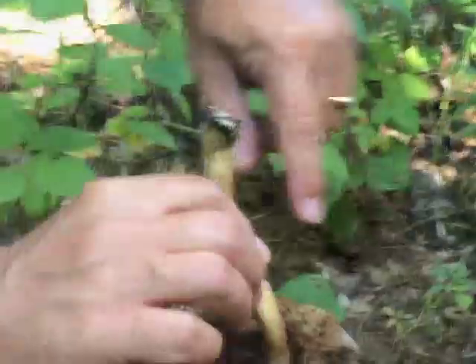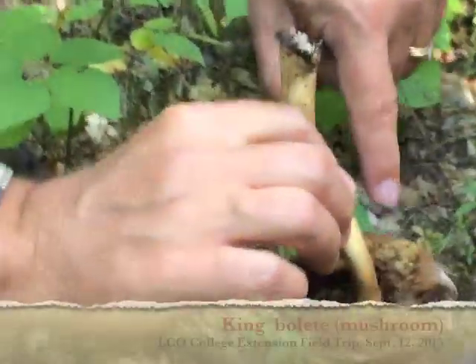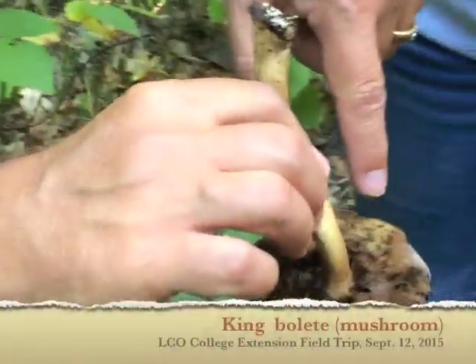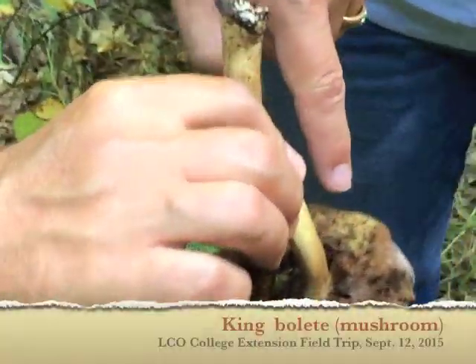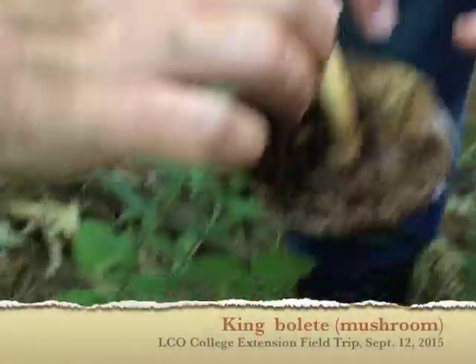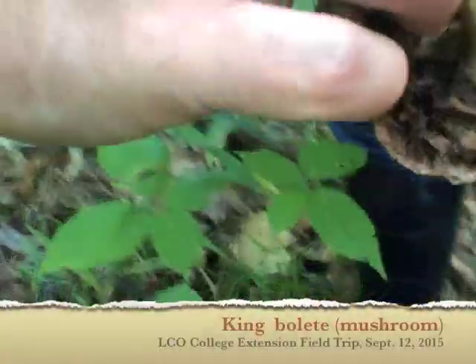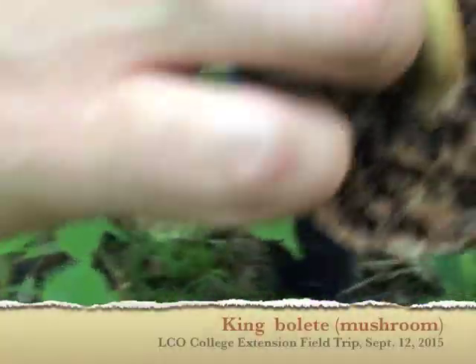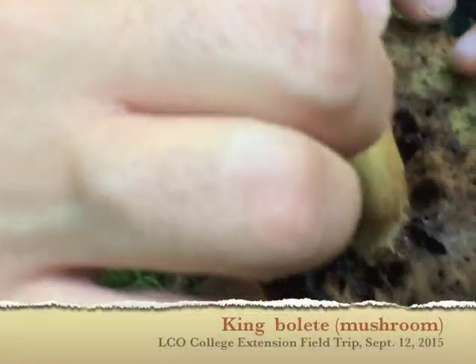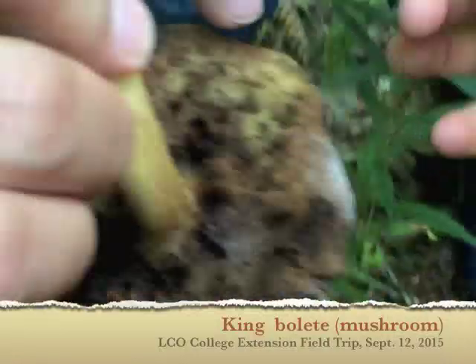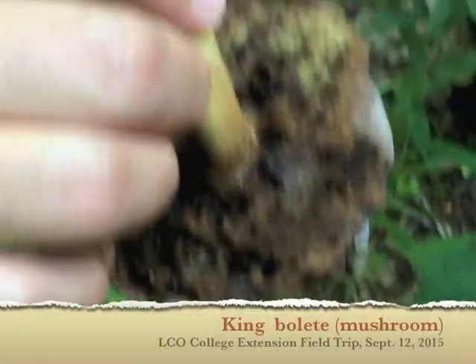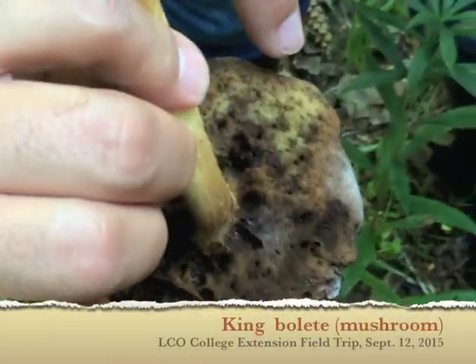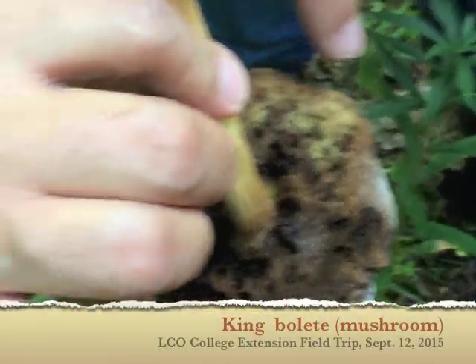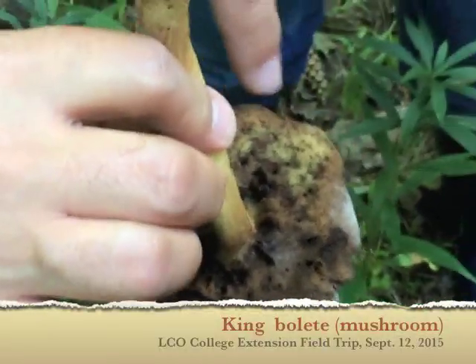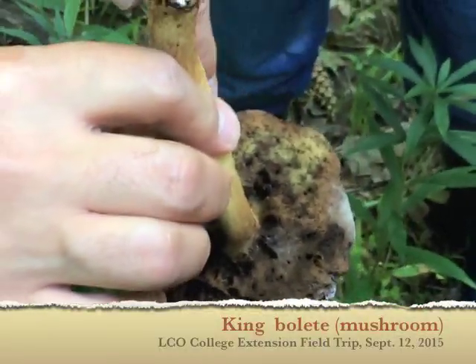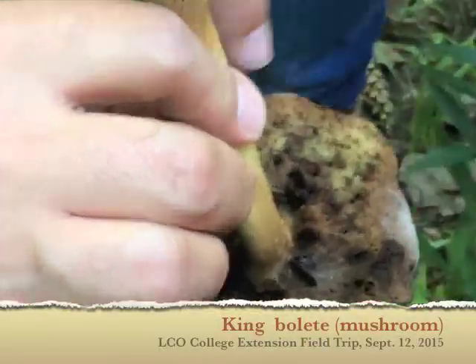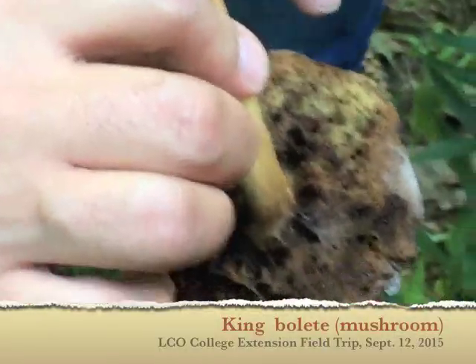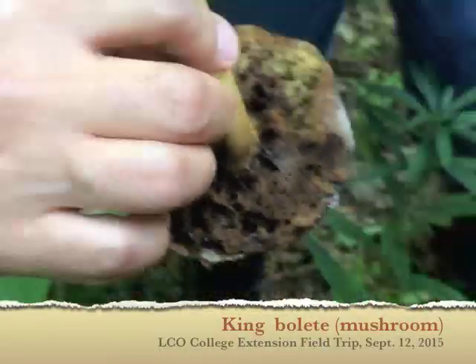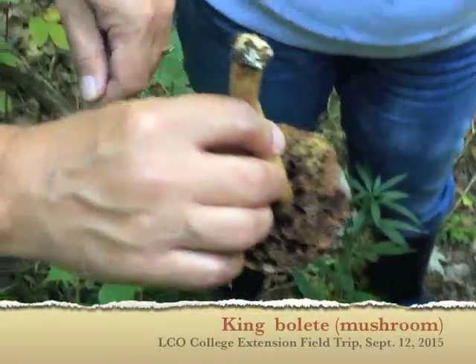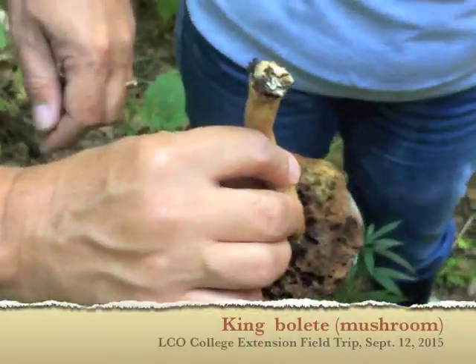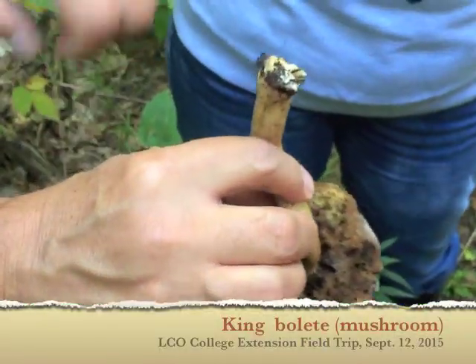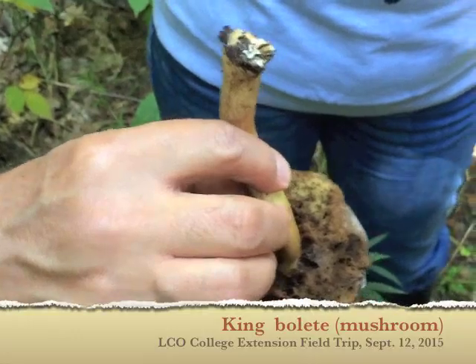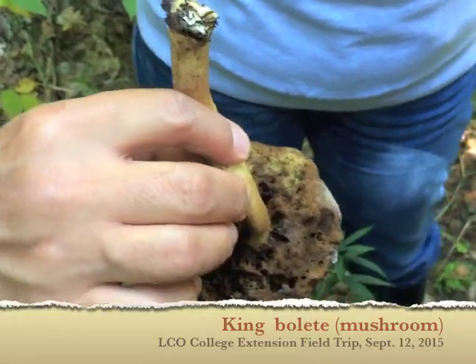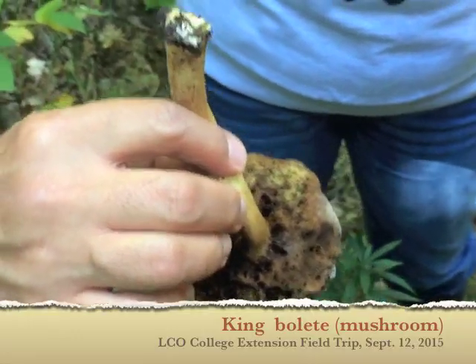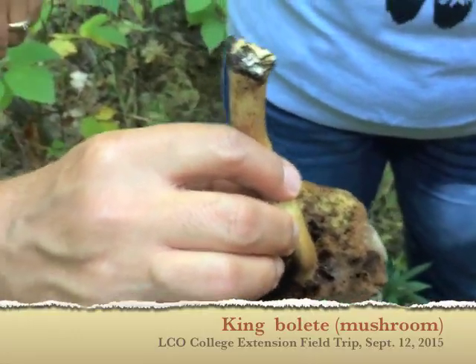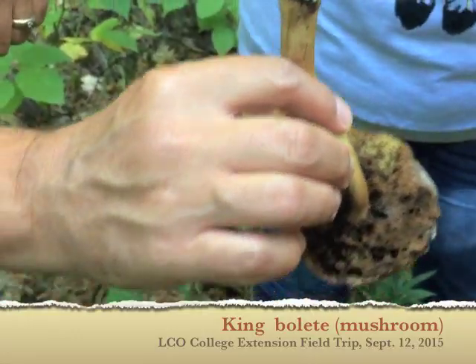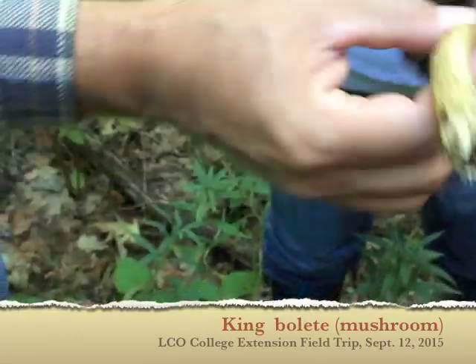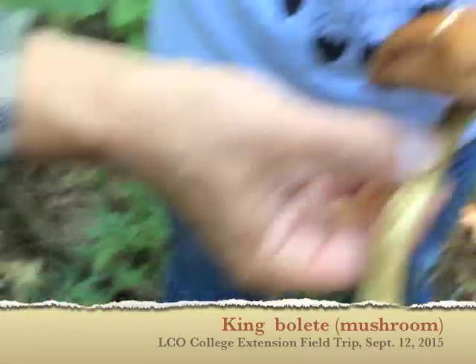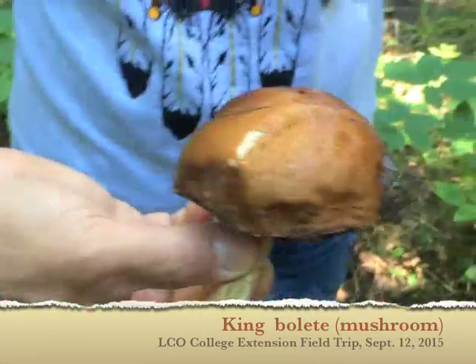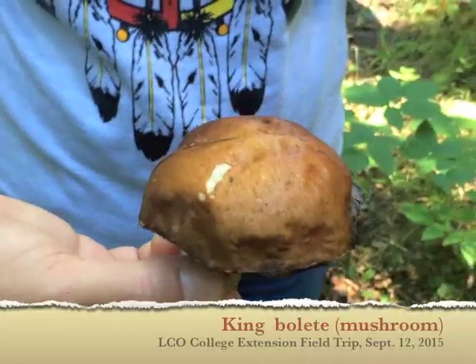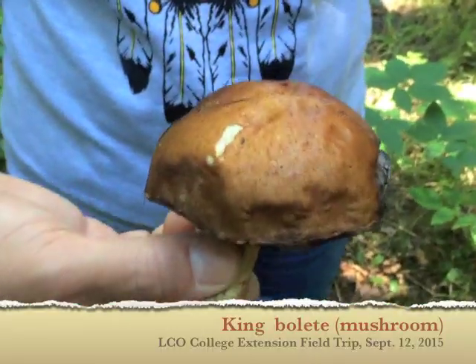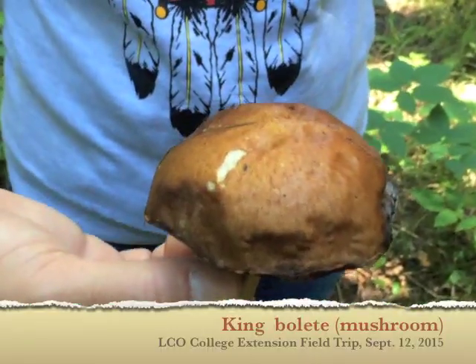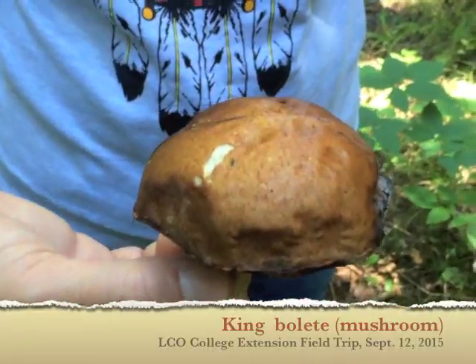It has pores — see the little holes? So this is a bolete. It's kind of like a salt shaker when the spores come out of the holes. The top looks like a hamburger bun, so it's easy to identify.